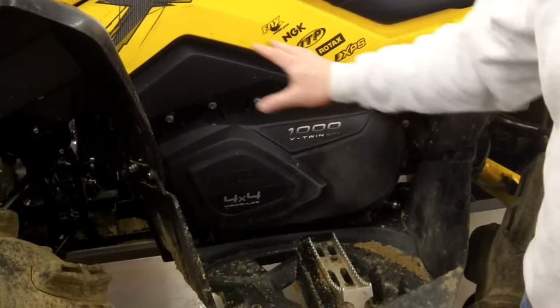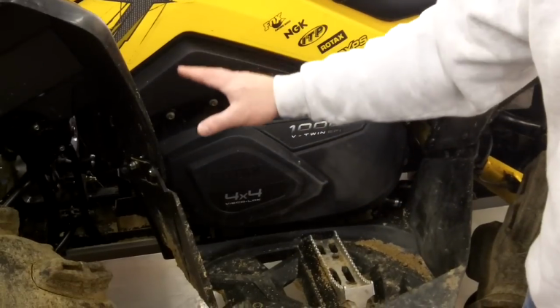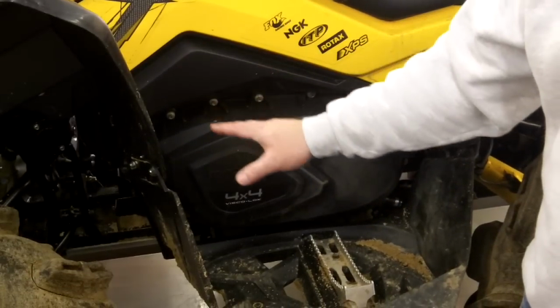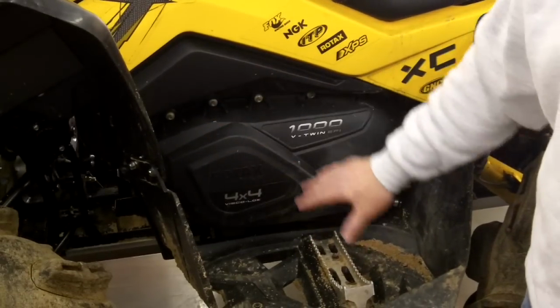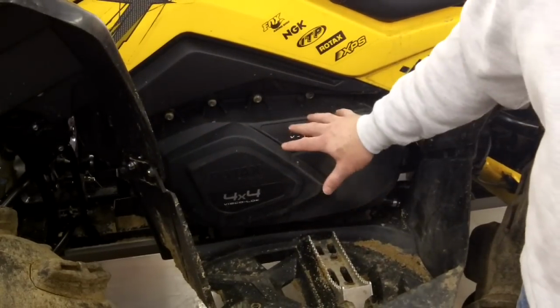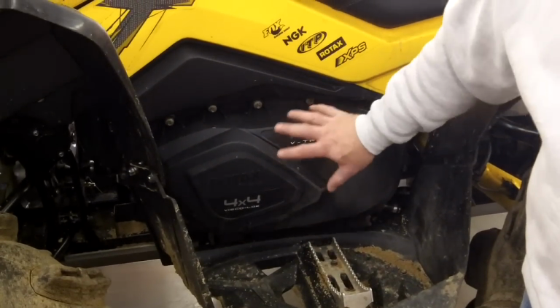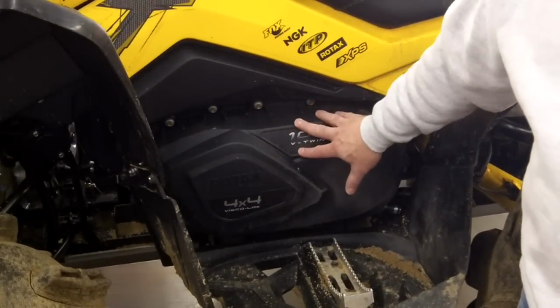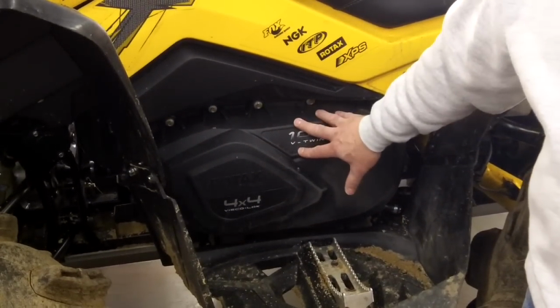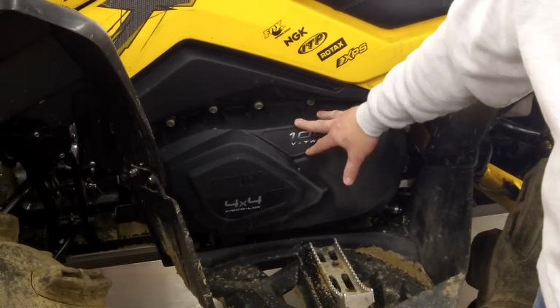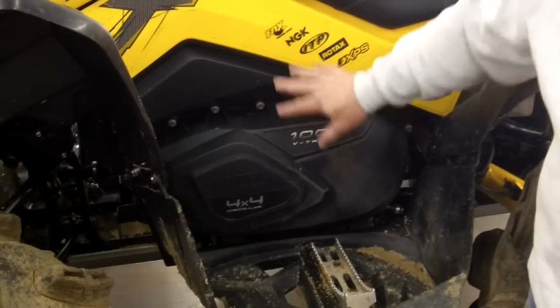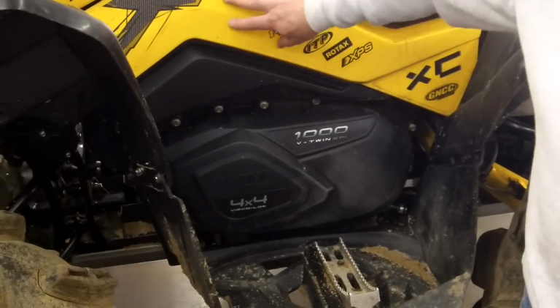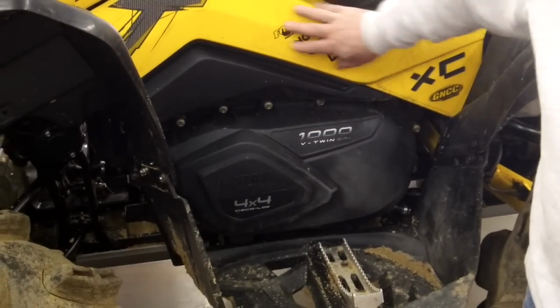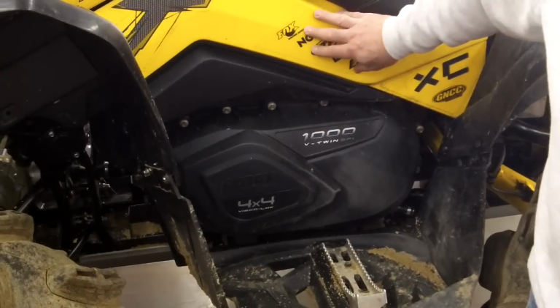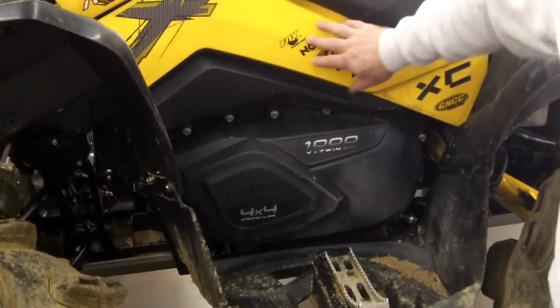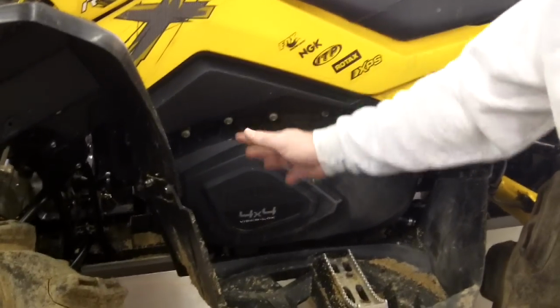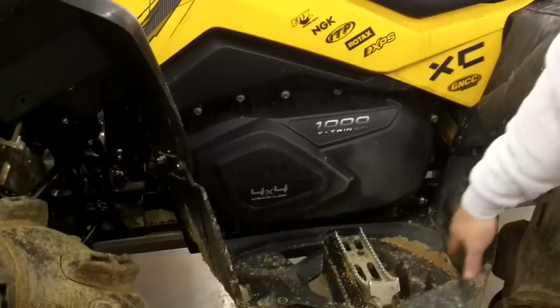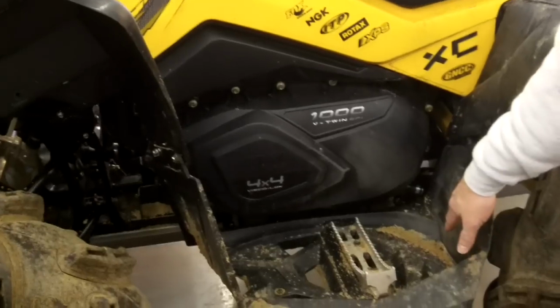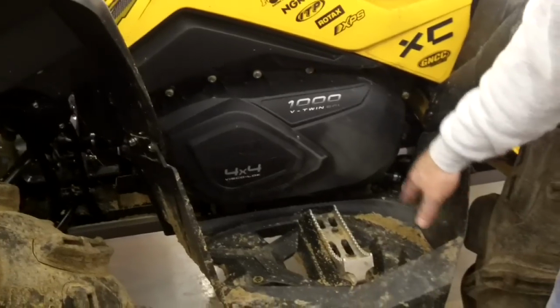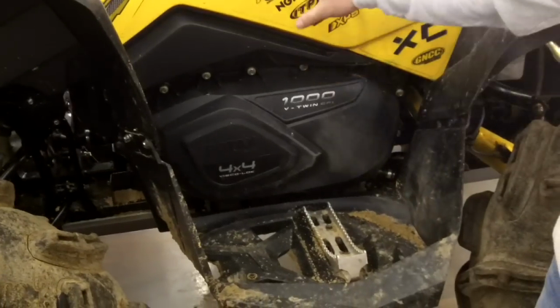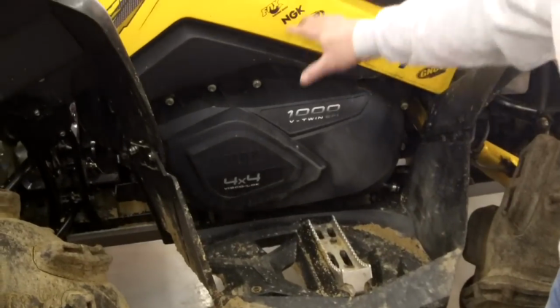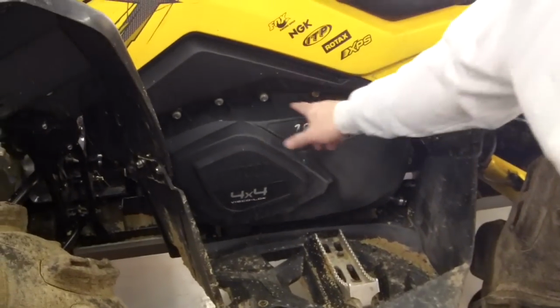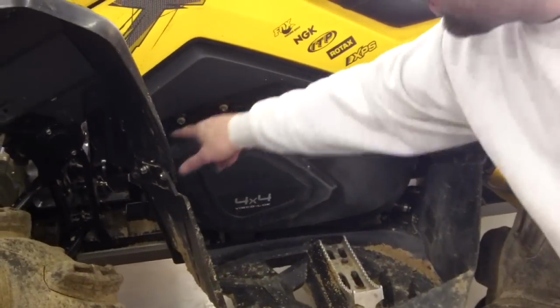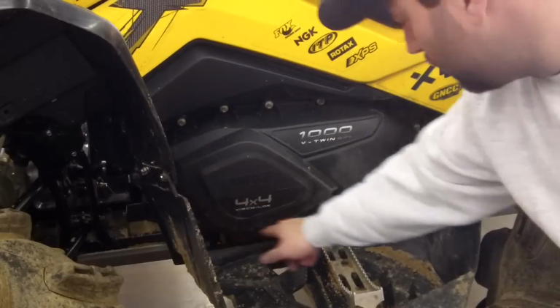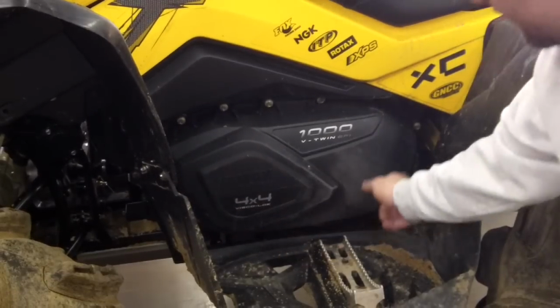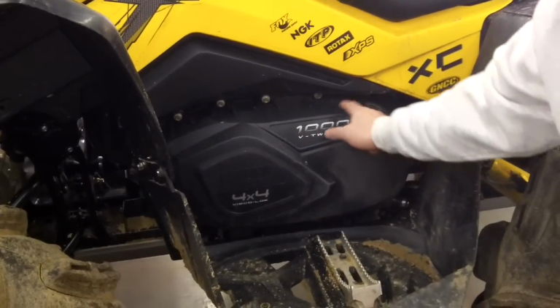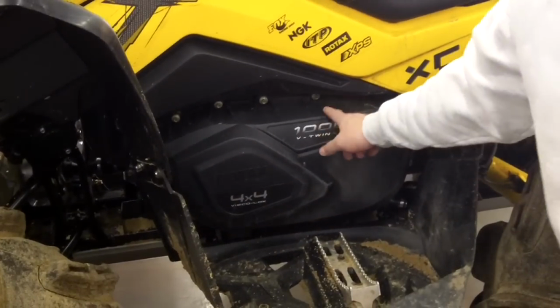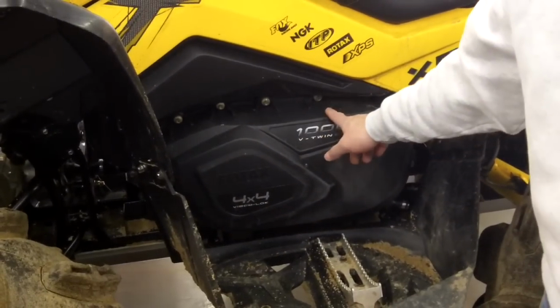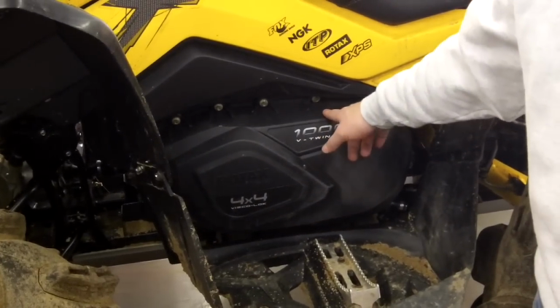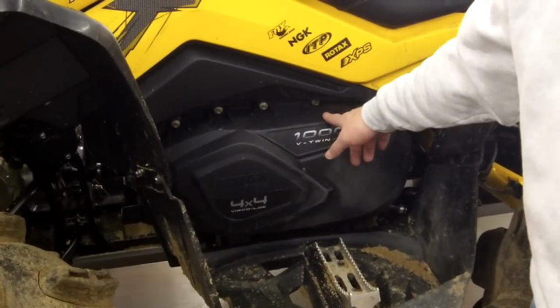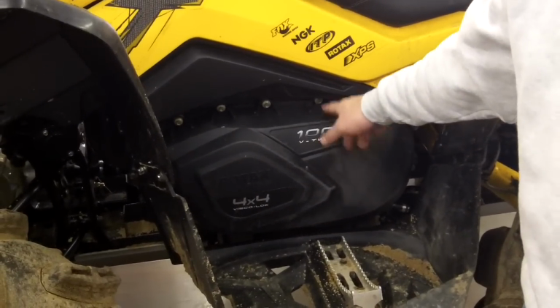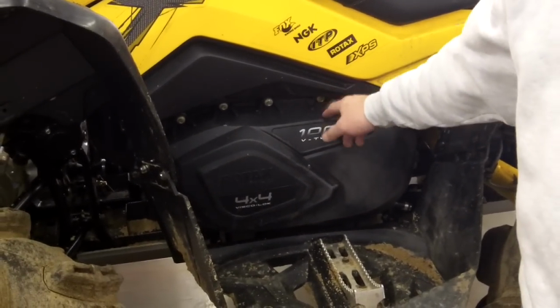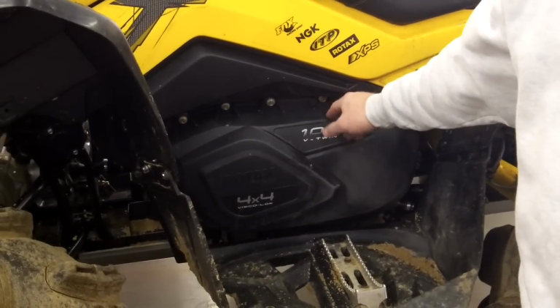Different models vary a little bit, but first you've got to get to the clutch cover. Some models you may have to remove a plastic panel or take off the foot rest. Once you do that, it's pretty much getting all of the main bolts around the clutch covers and removing those. Once we get those out, we'll come back and show you what we have.